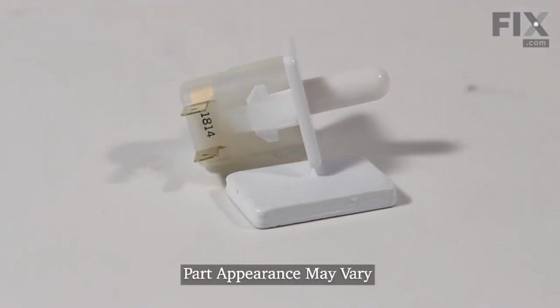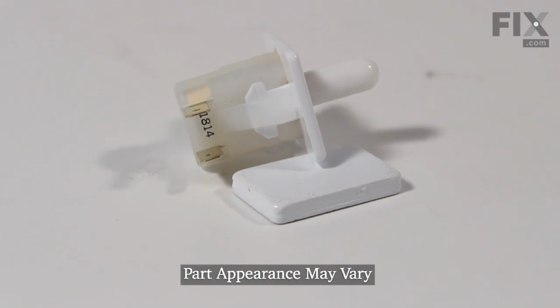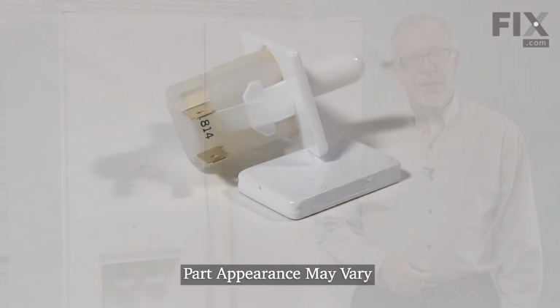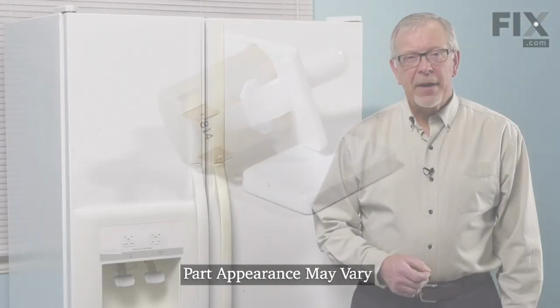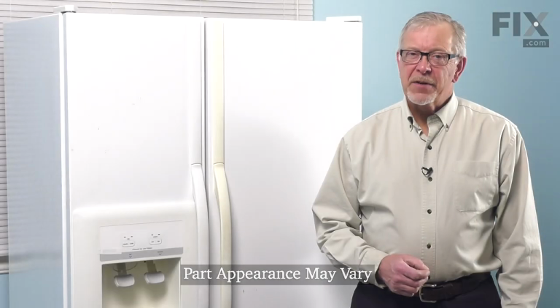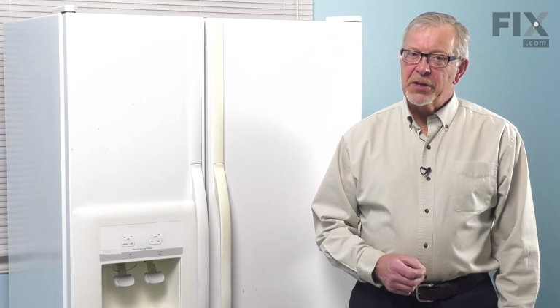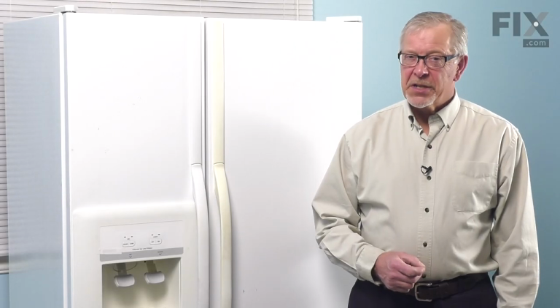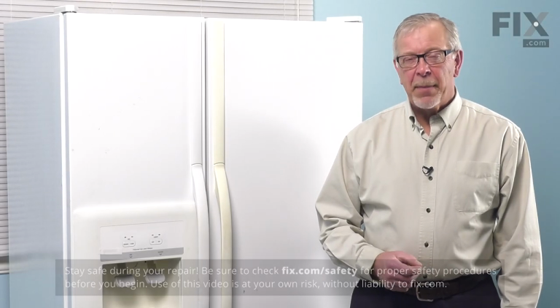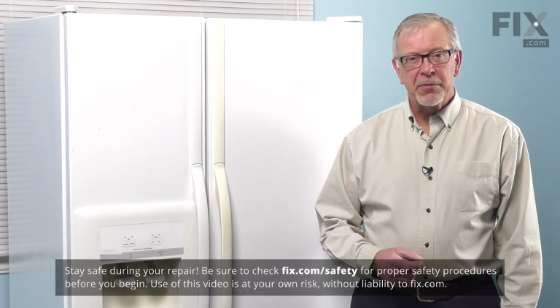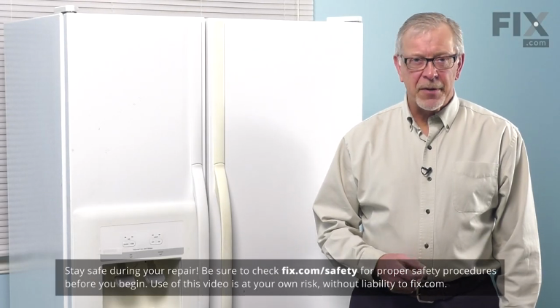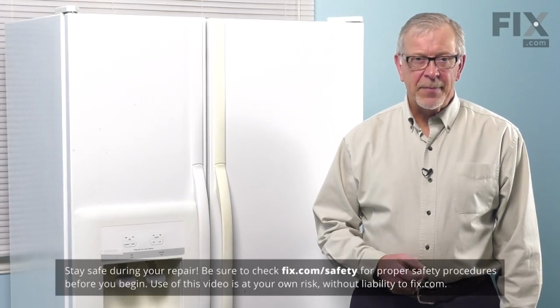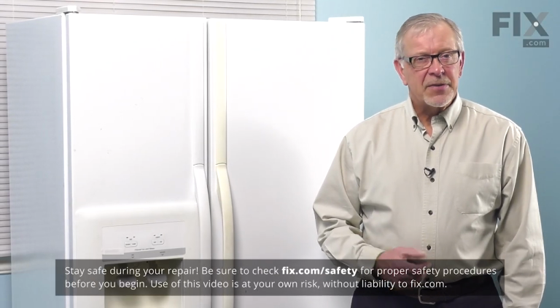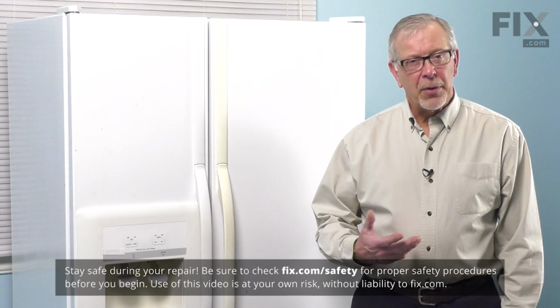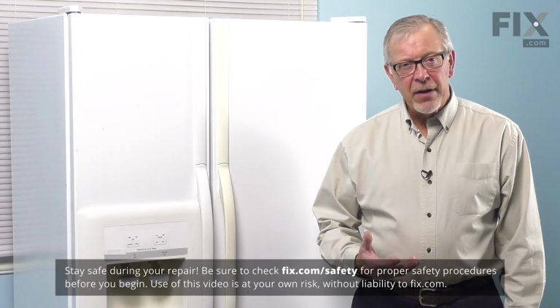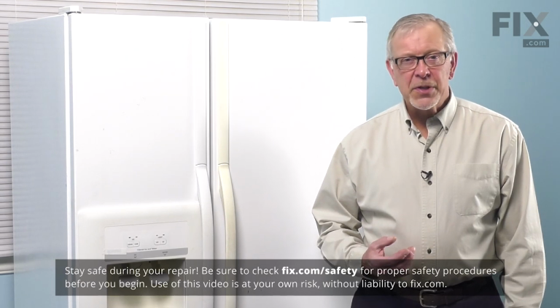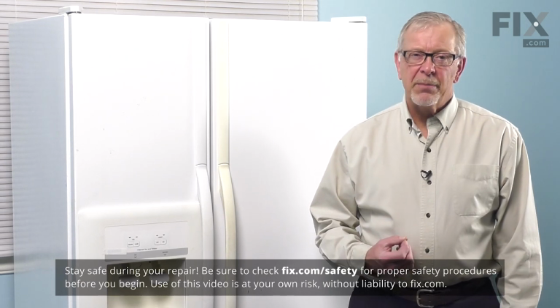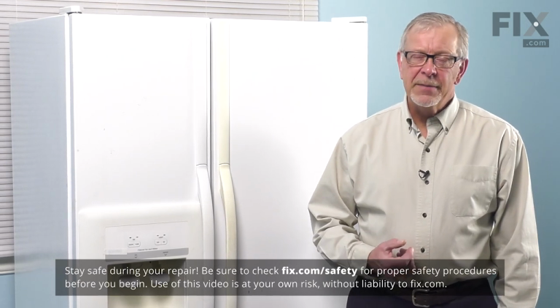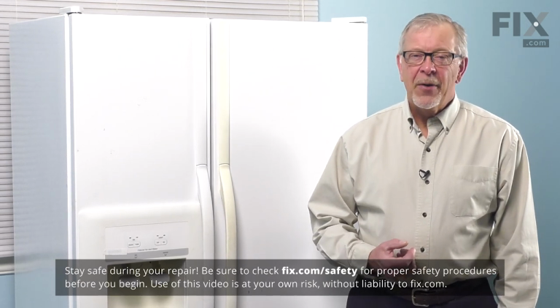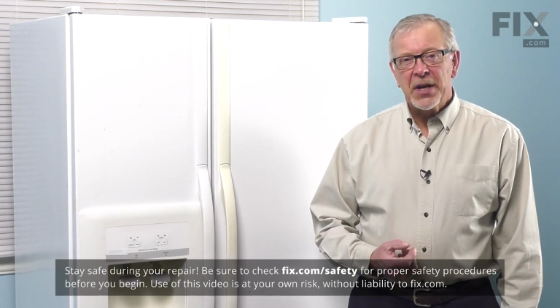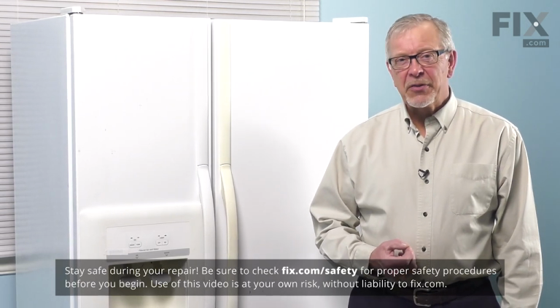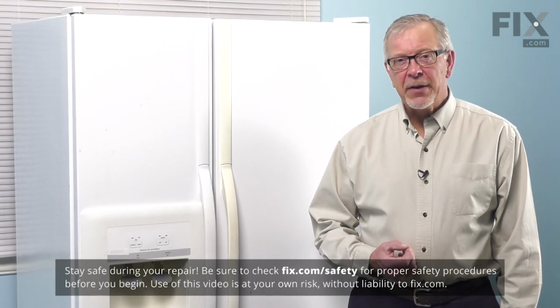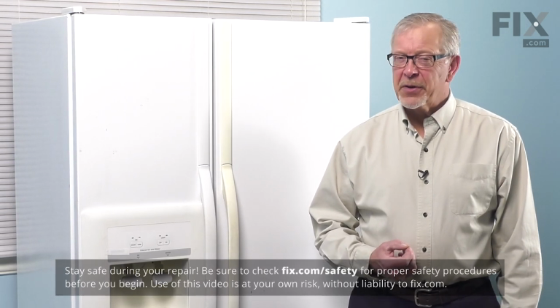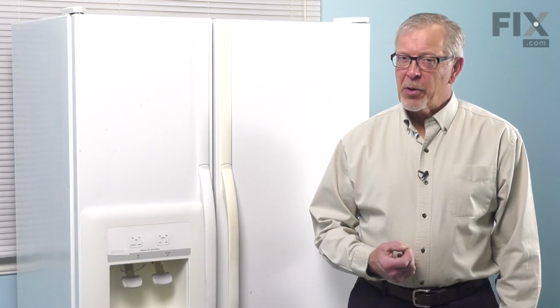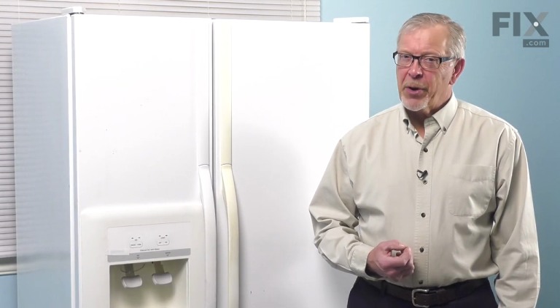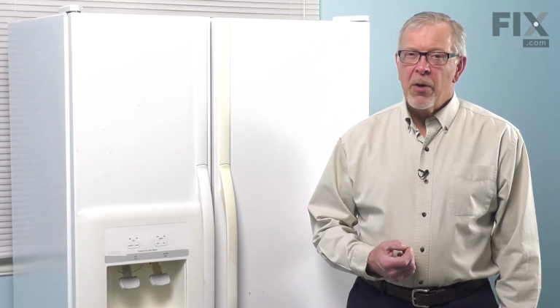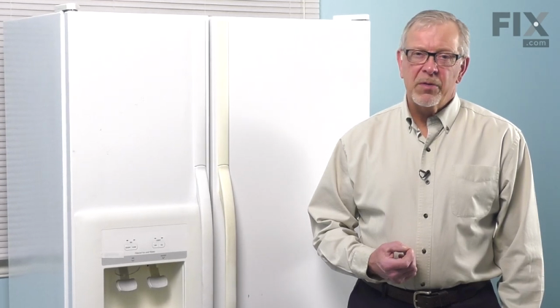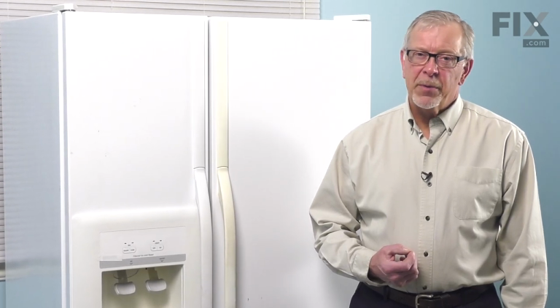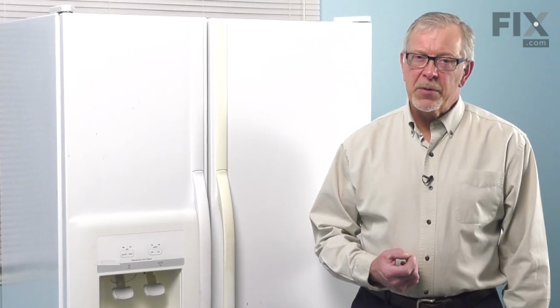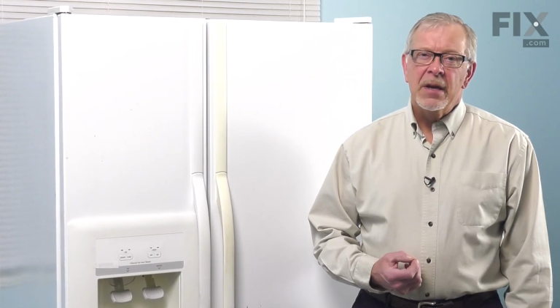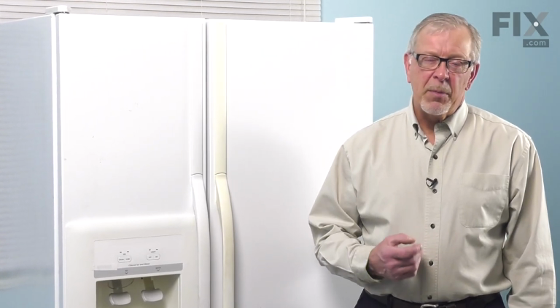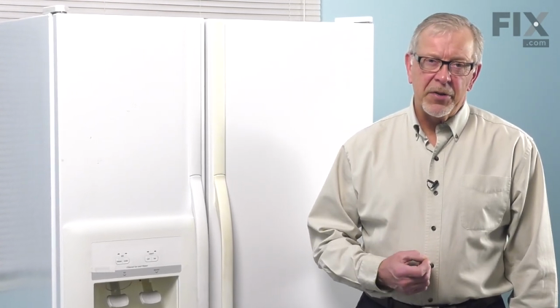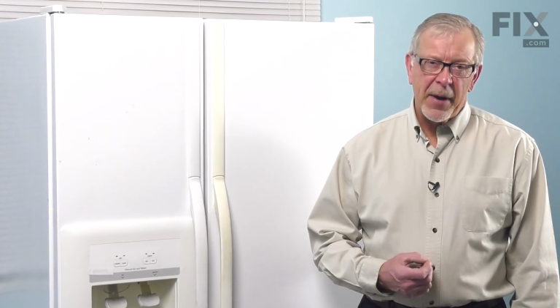Now before we begin this repair, the first thing we'll need to do is to disconnect power to the refrigerator. You either pull it far enough forward that you can unplug it, or locate the electrical panel, turn off the appropriate breaker or remove the appropriate fuse, and then we'll be ready to do the repair.